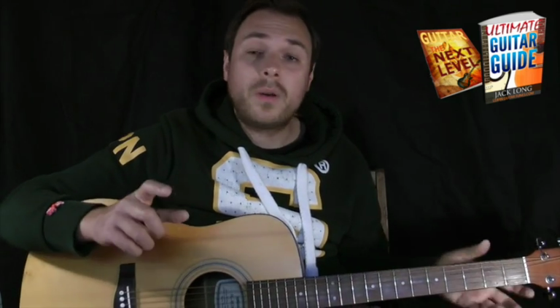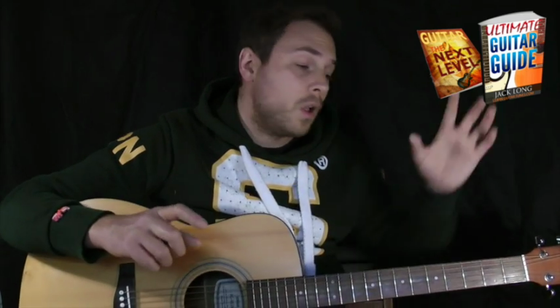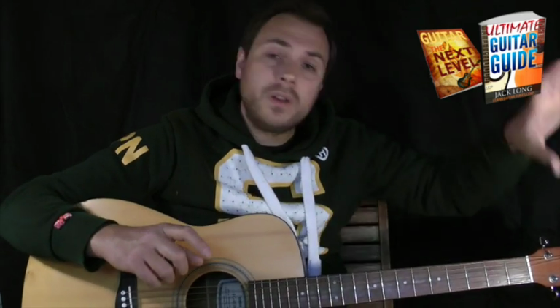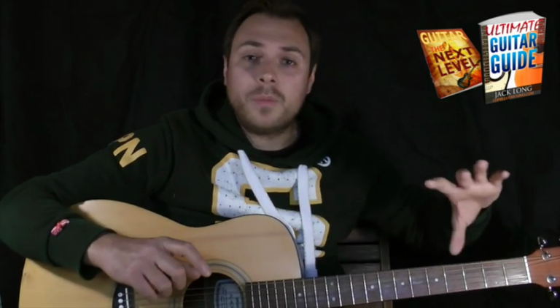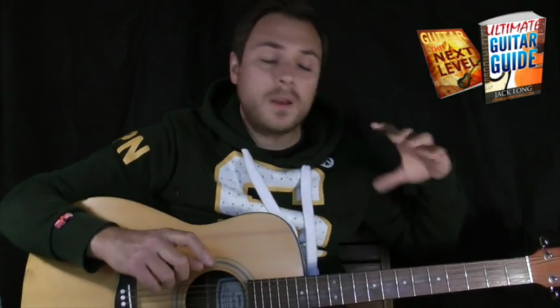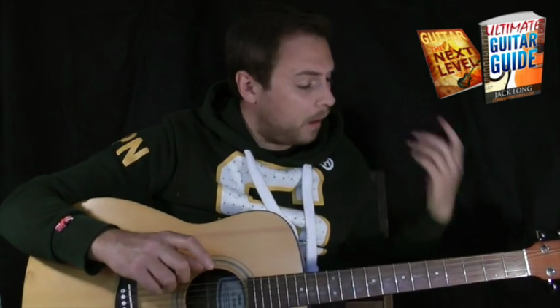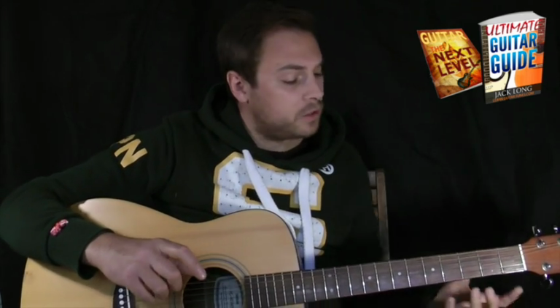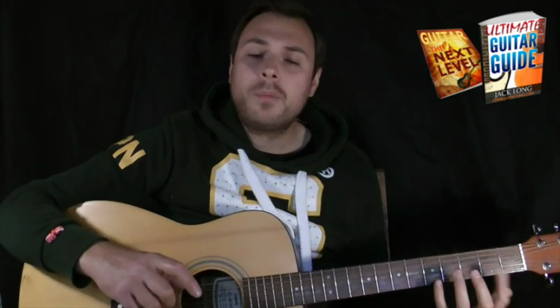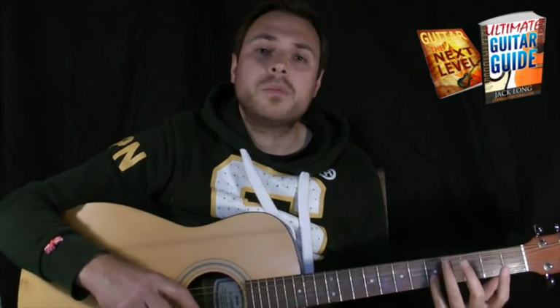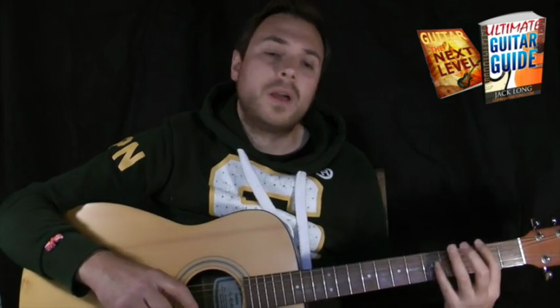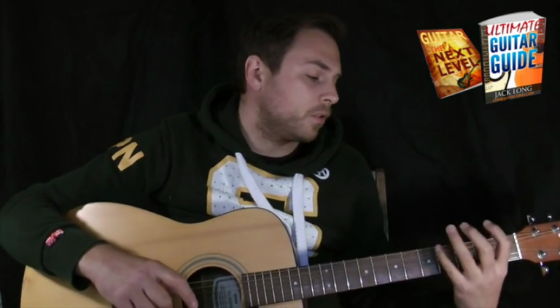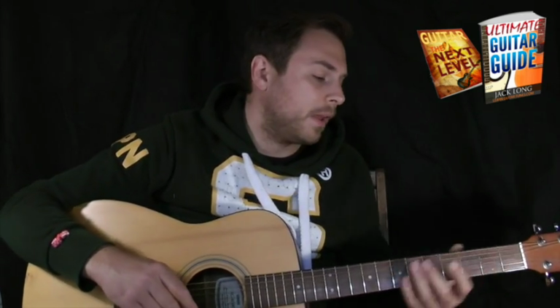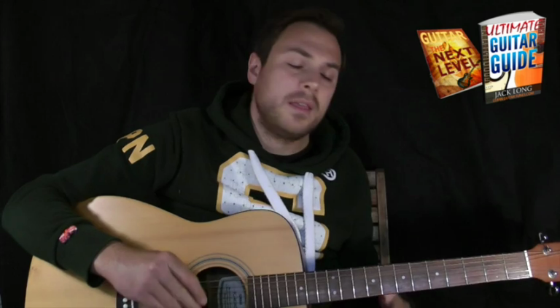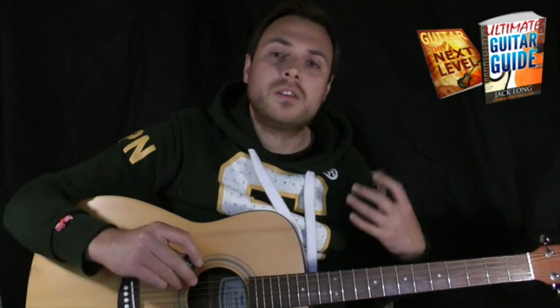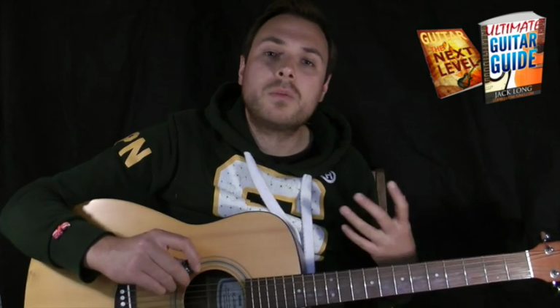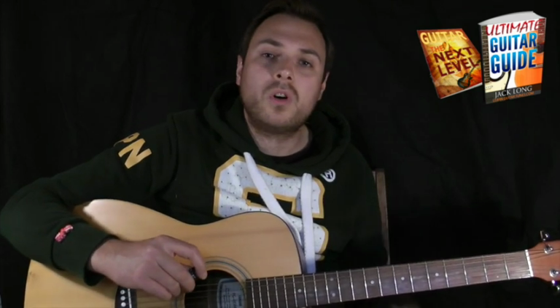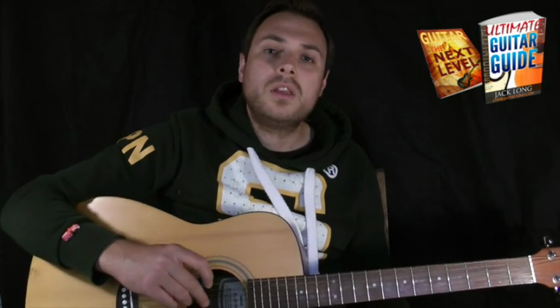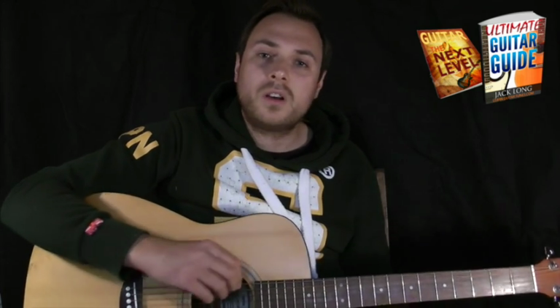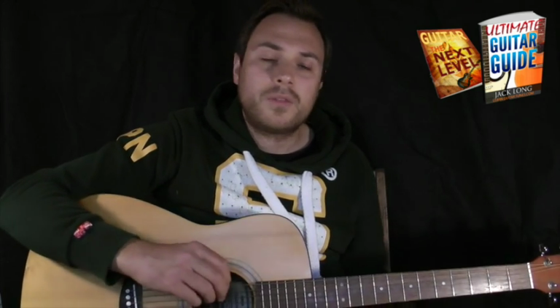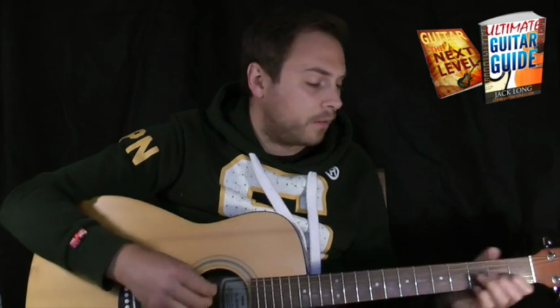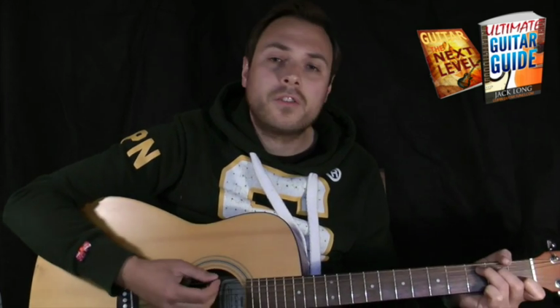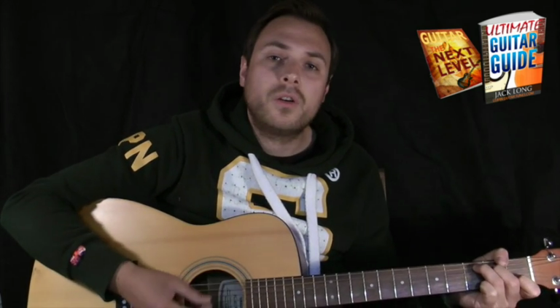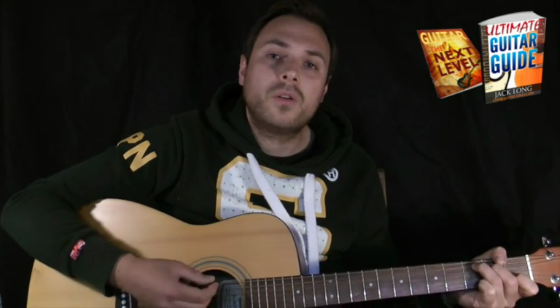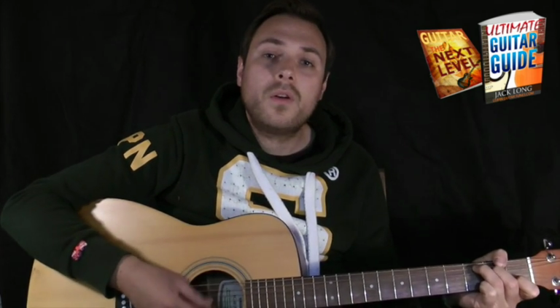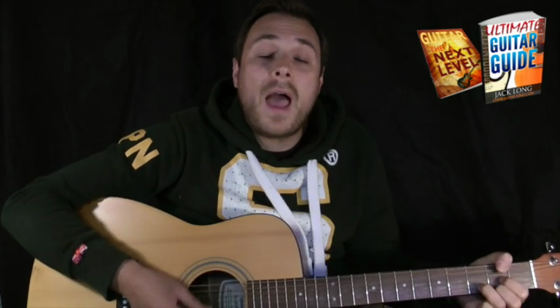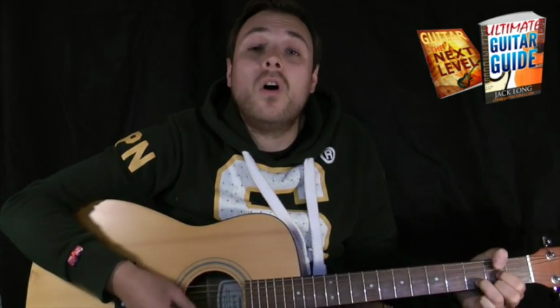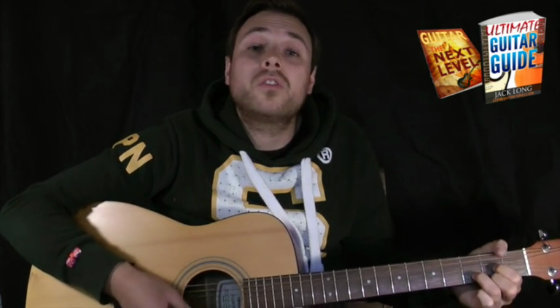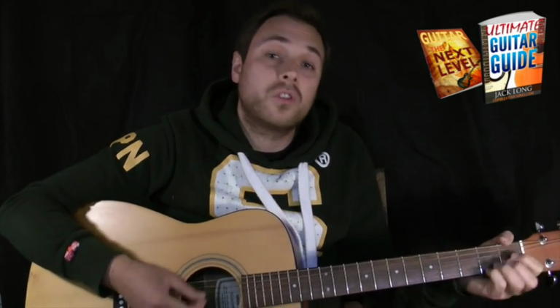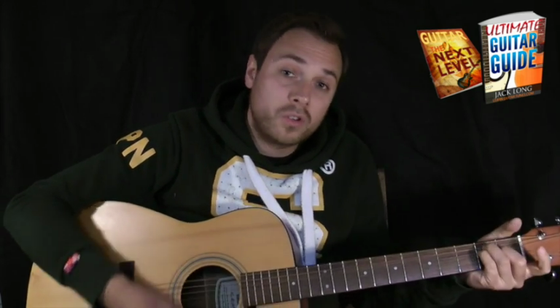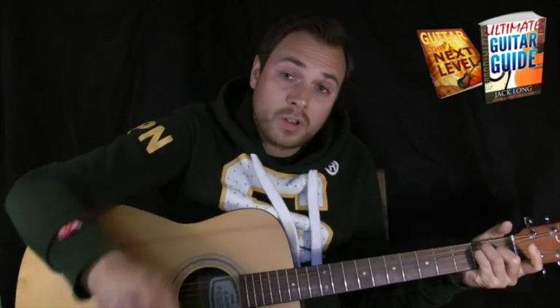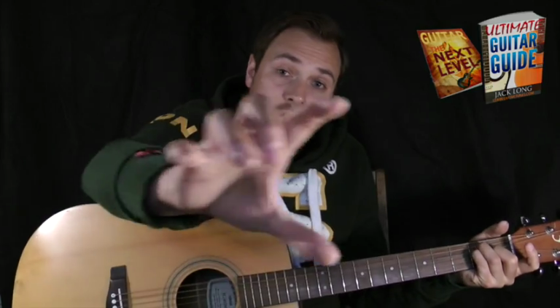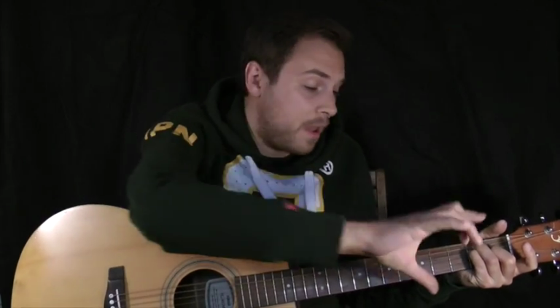Anyway, we're going to zoom in. I'm going to teach you up close and personal how to play this incredible song, starting with that little intro and the verse.